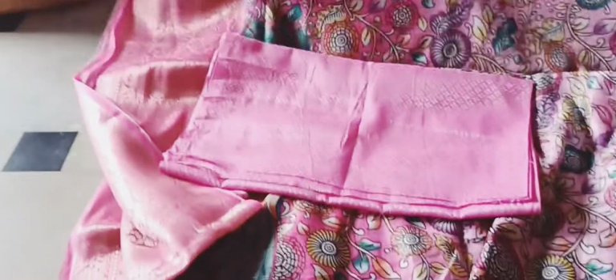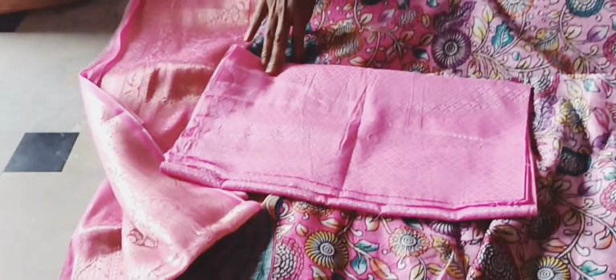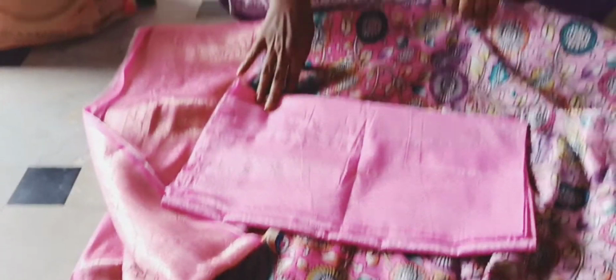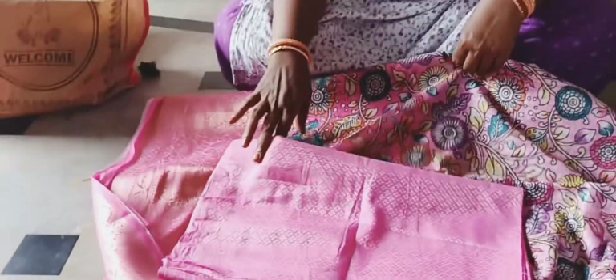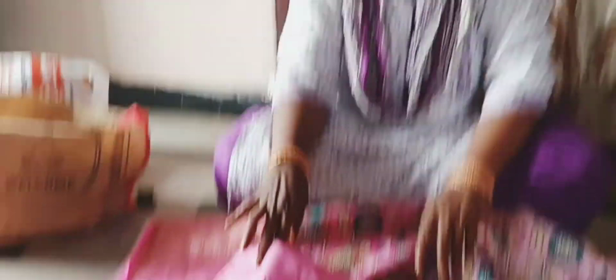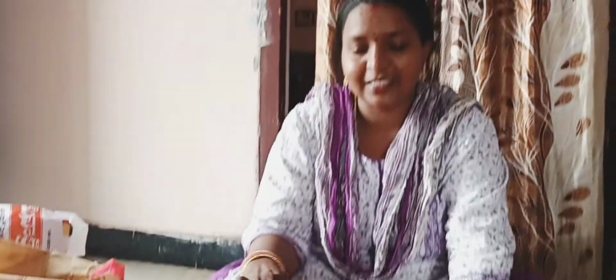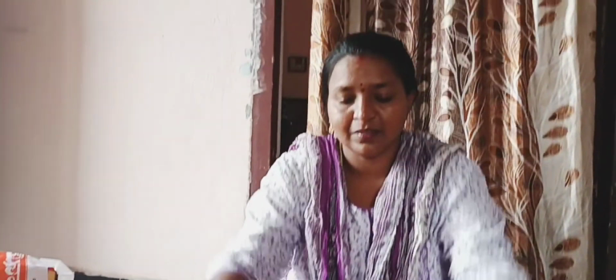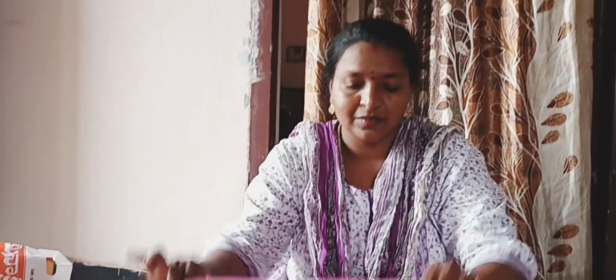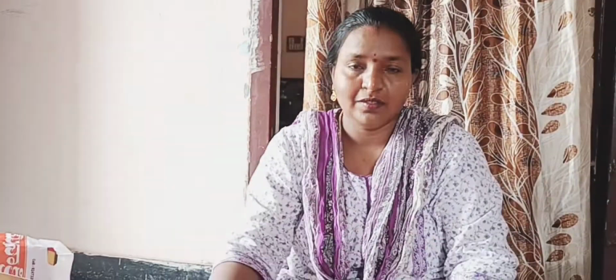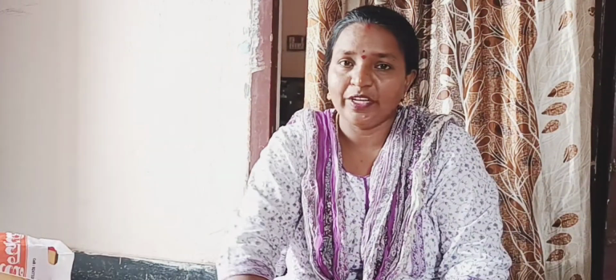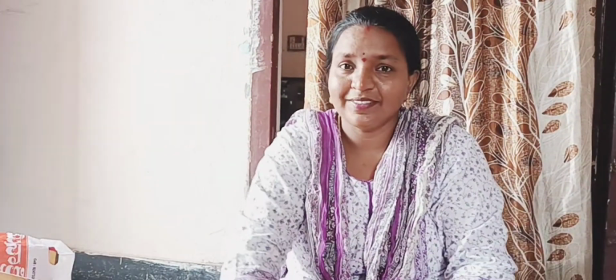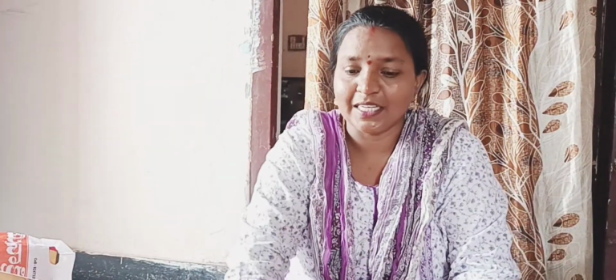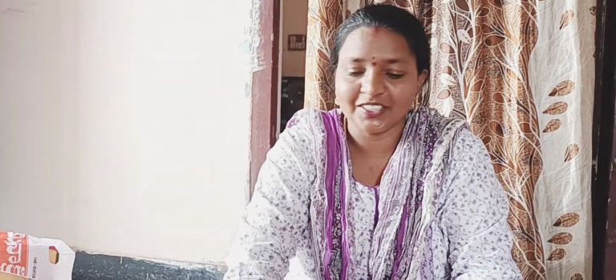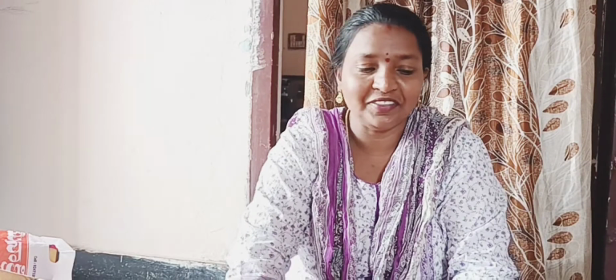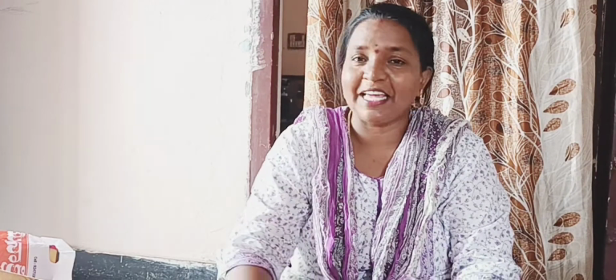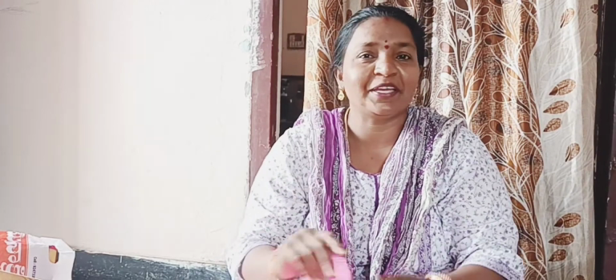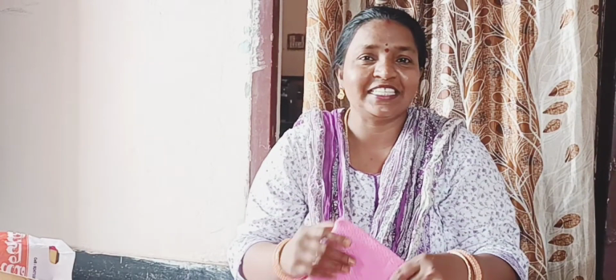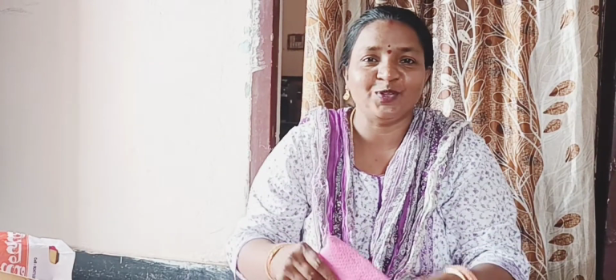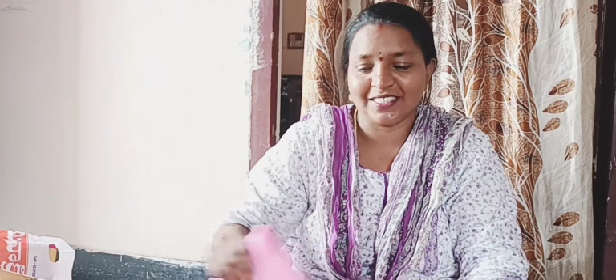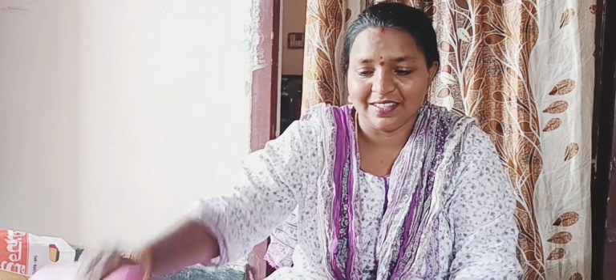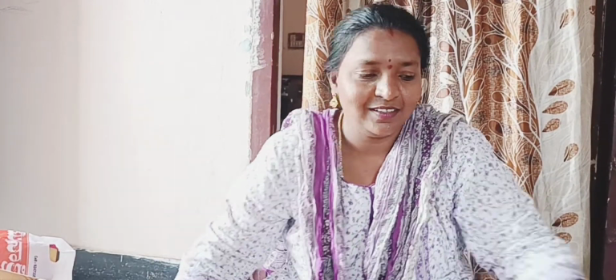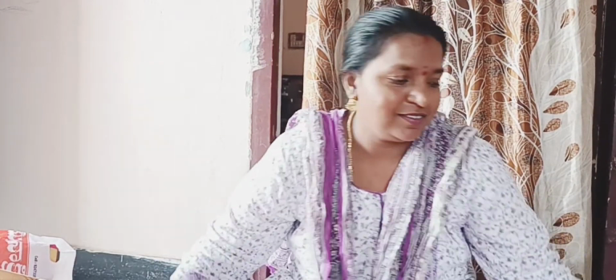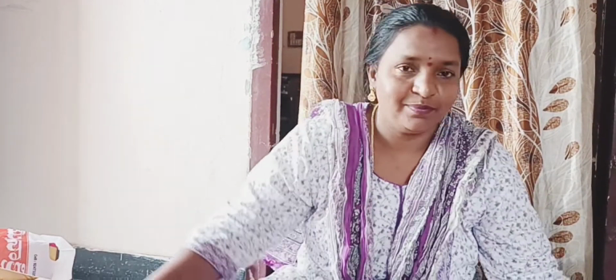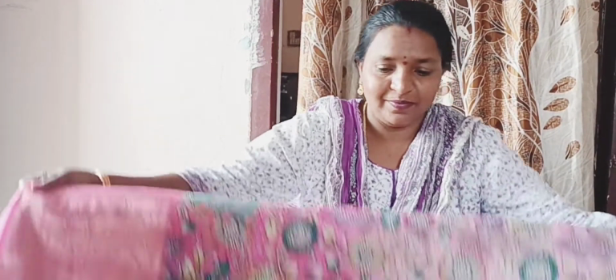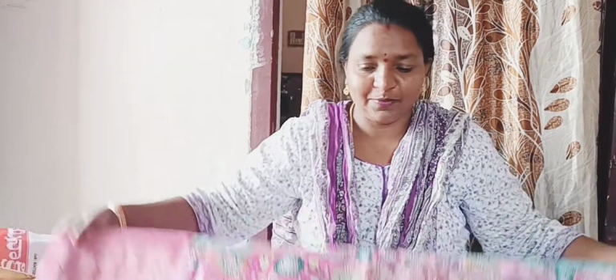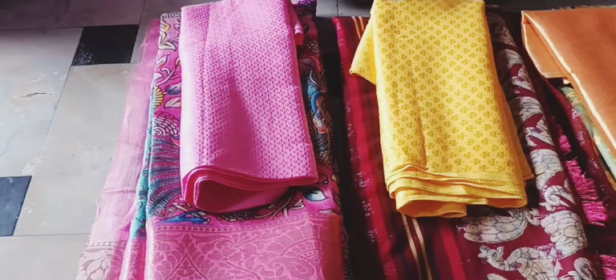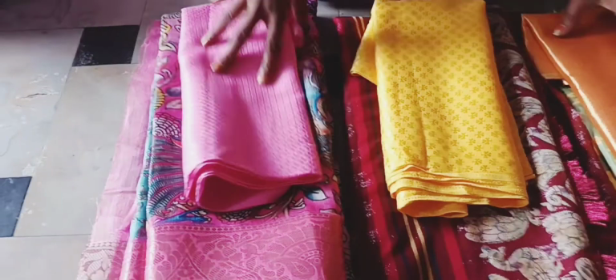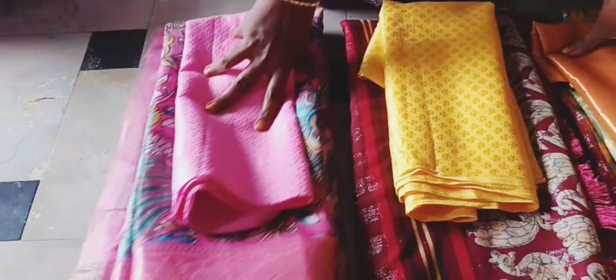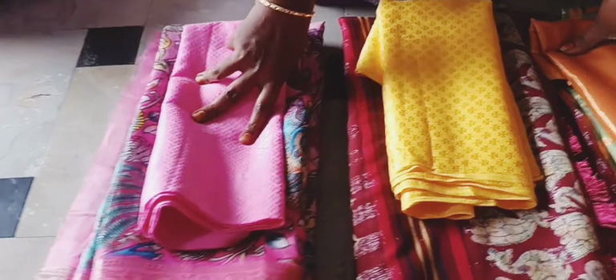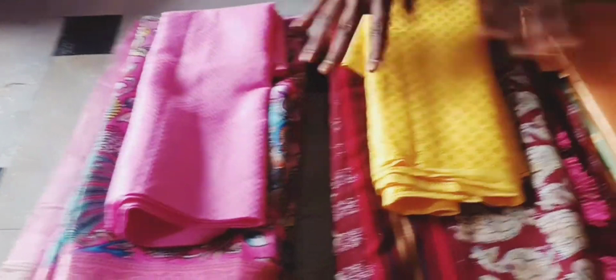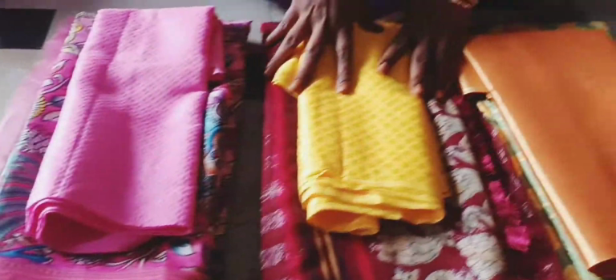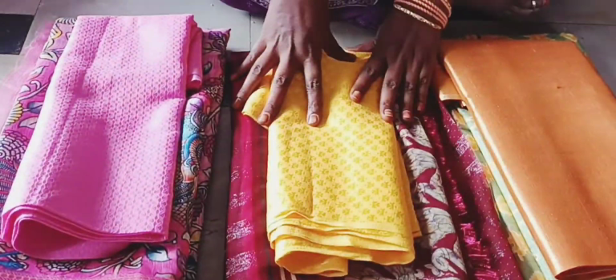But the blouse is very good. My matching blouses are great. What a great blouse! Please comment.